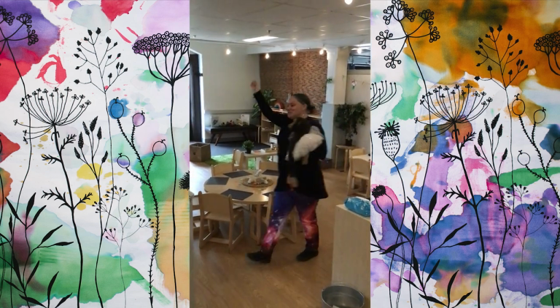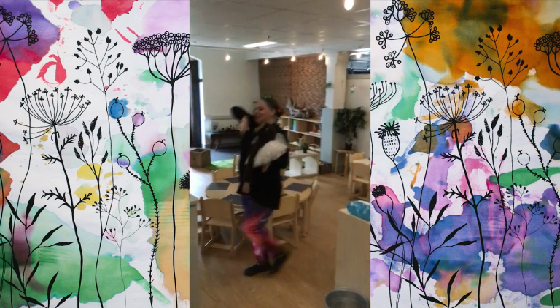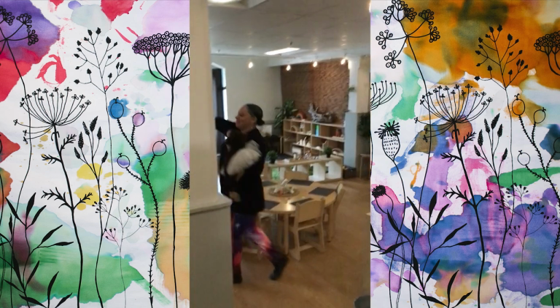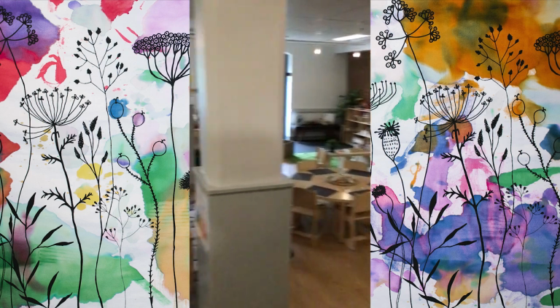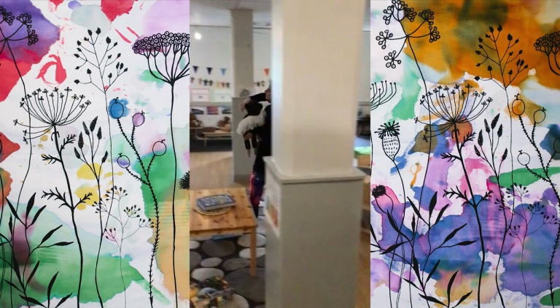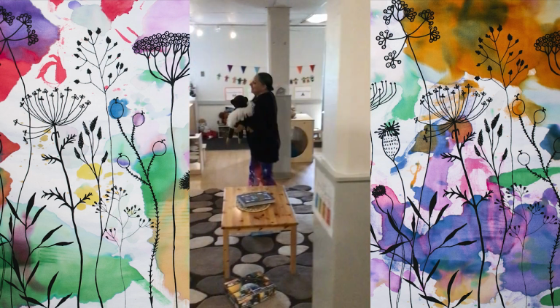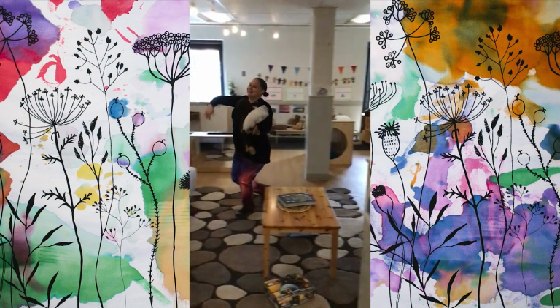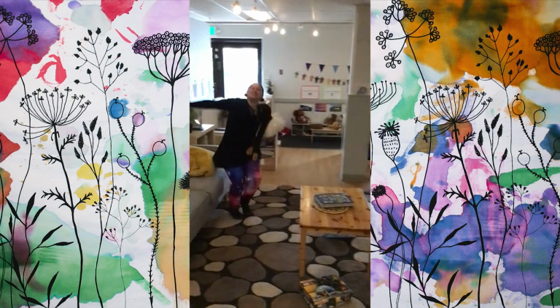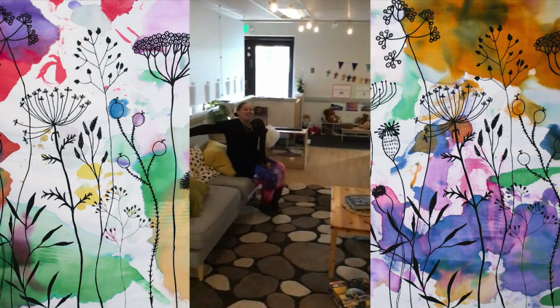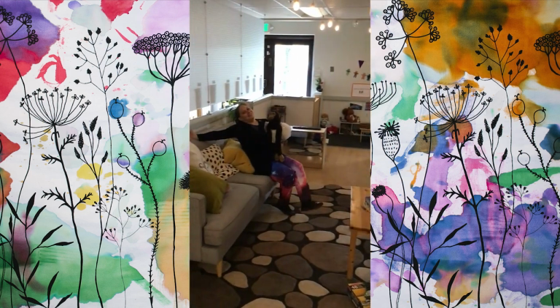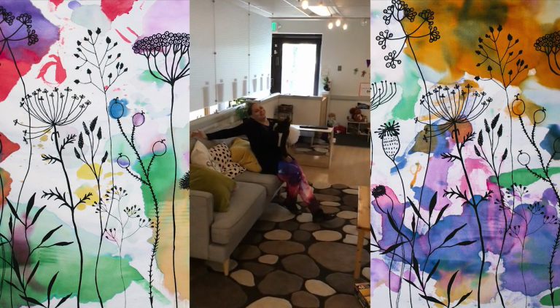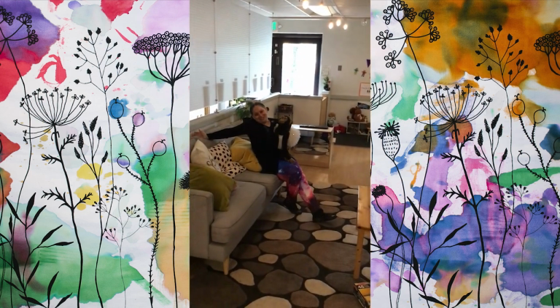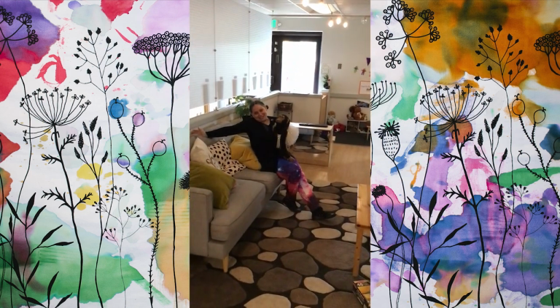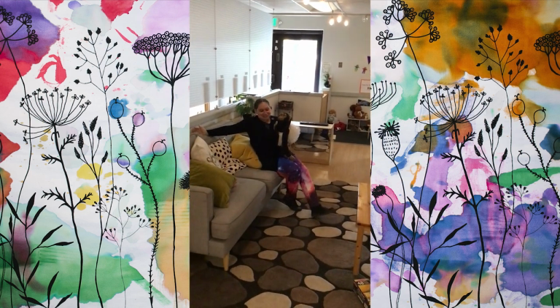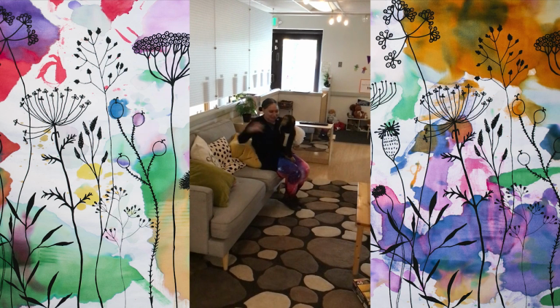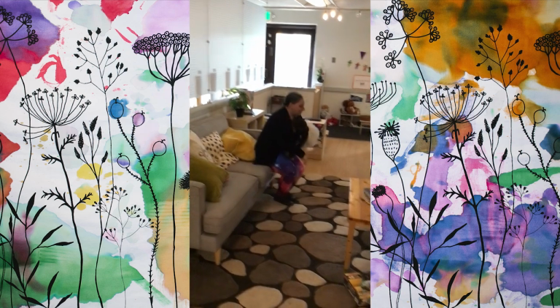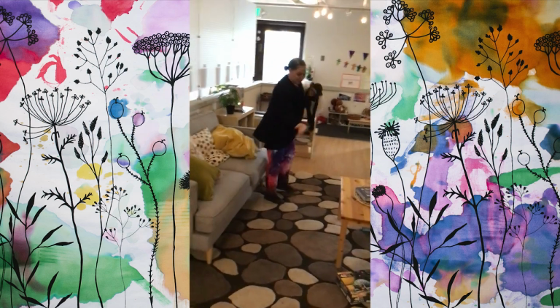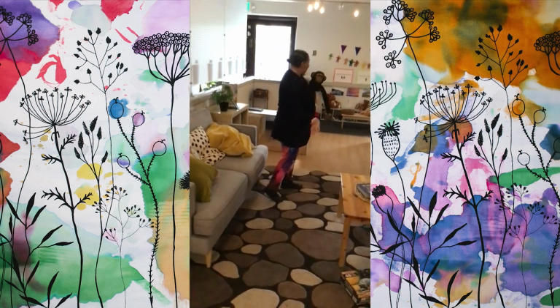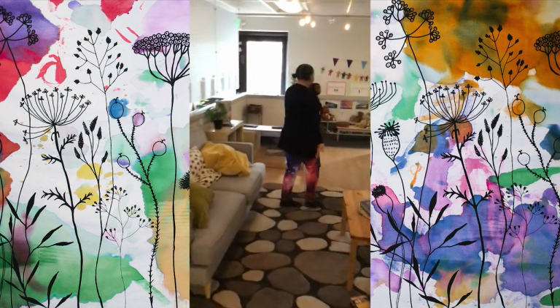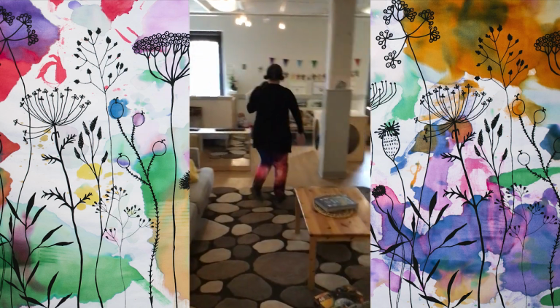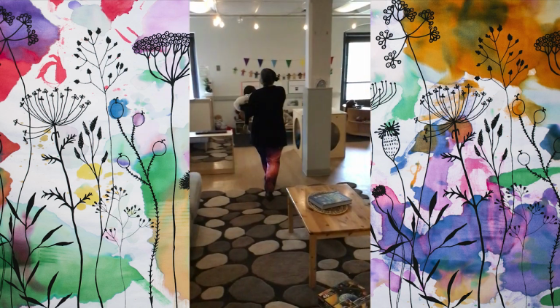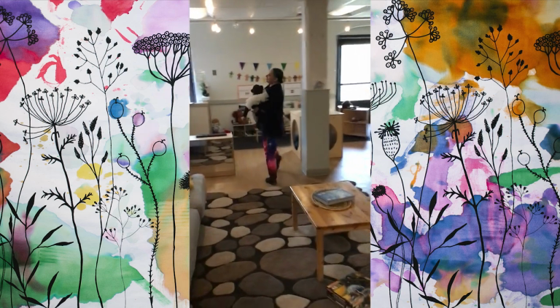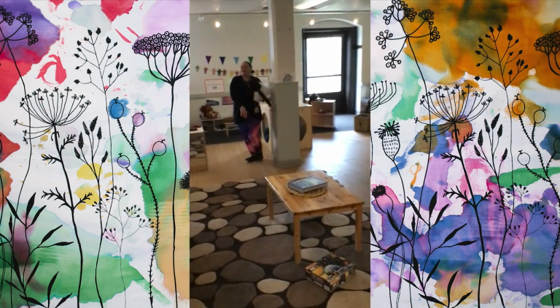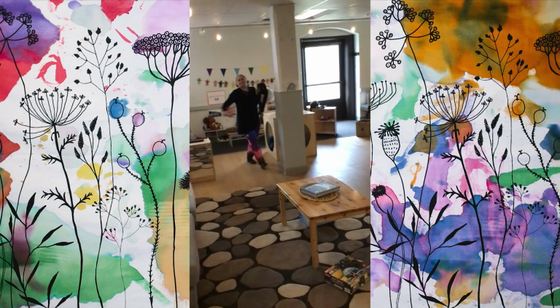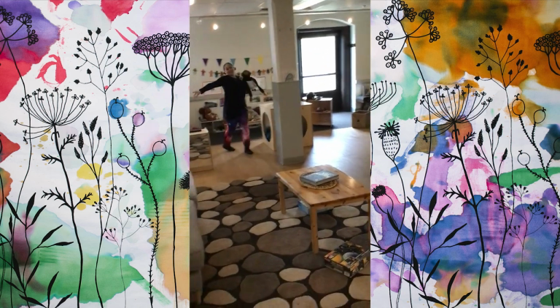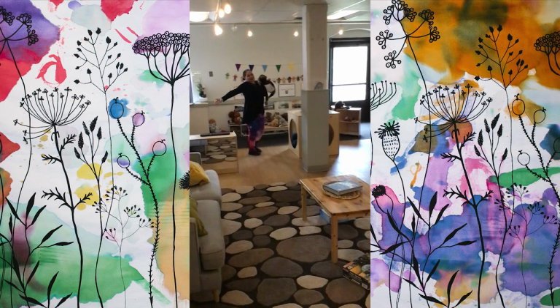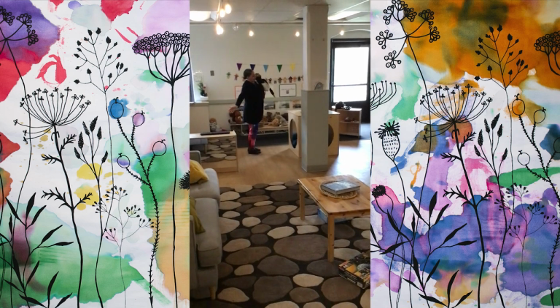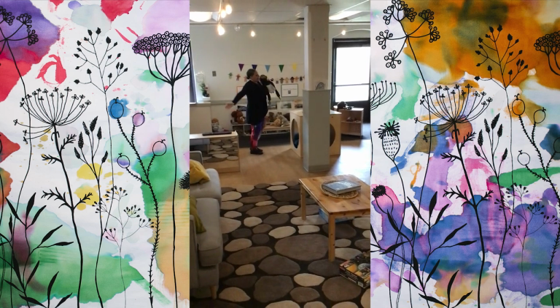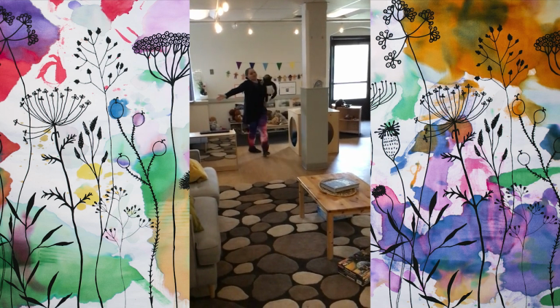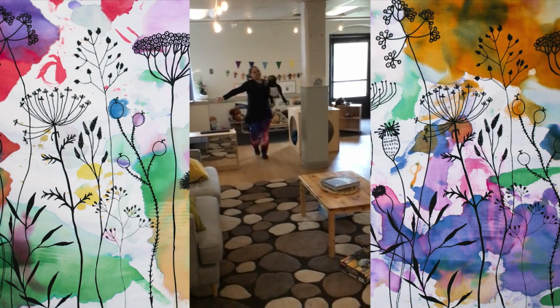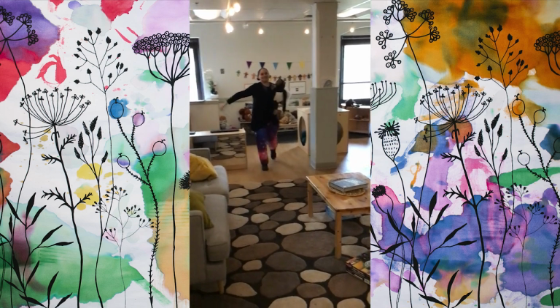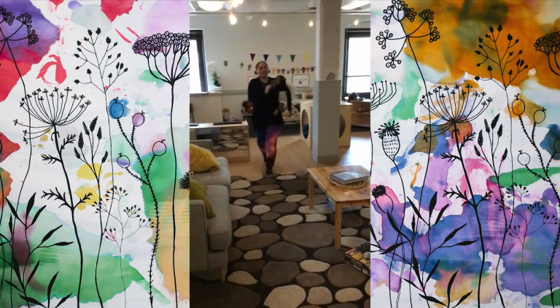We have our lovely lounge area if you are feeling ready to read a story with a friend or do a puzzle. This is our amazing dramatic play area where you can do lots of fun things.